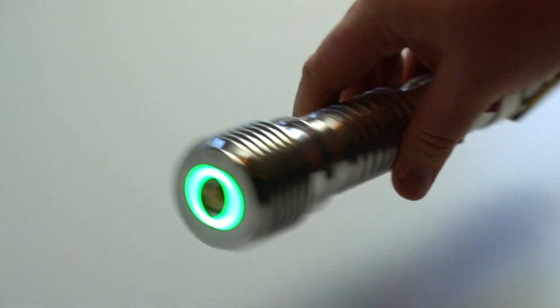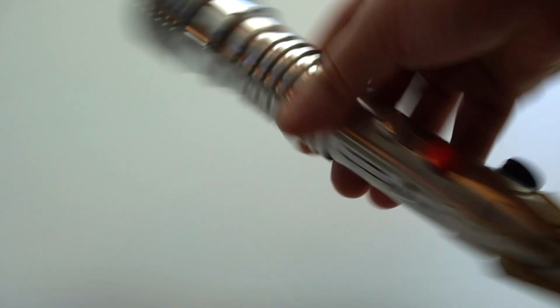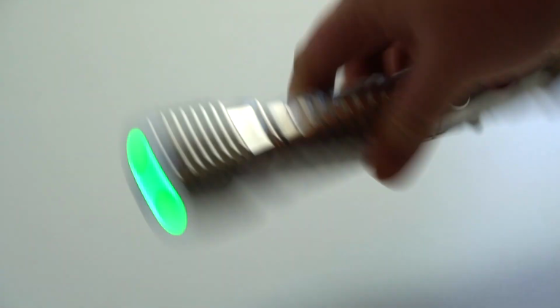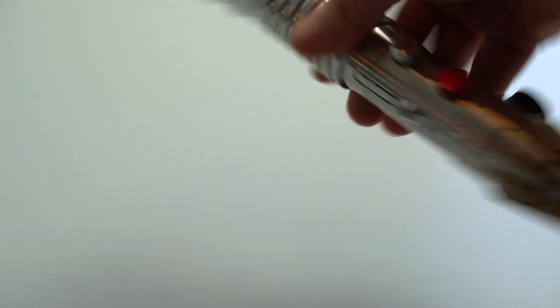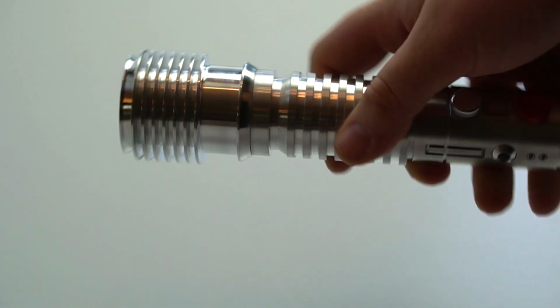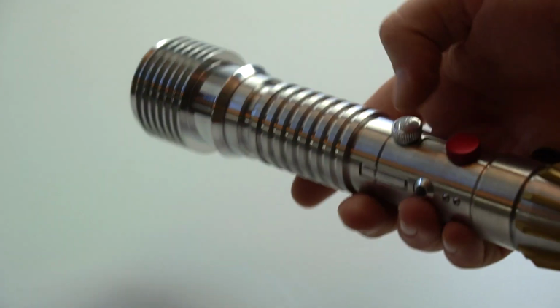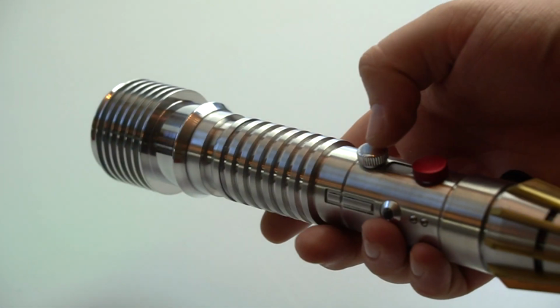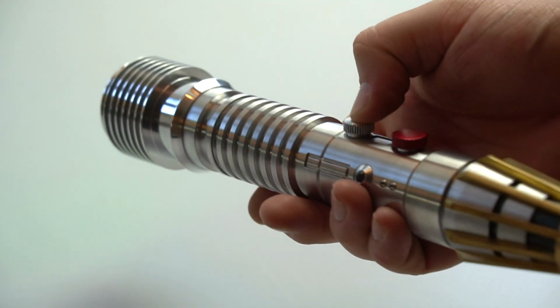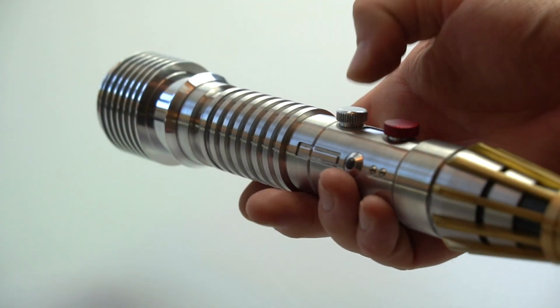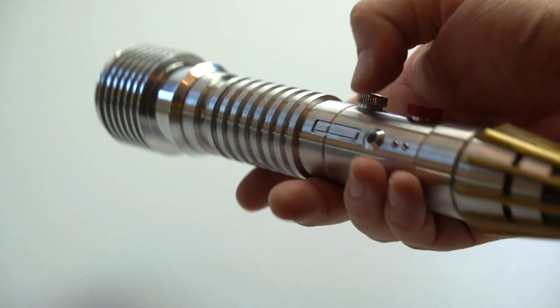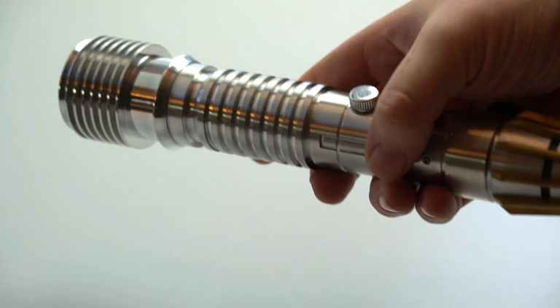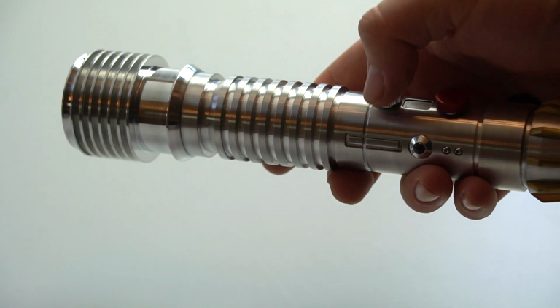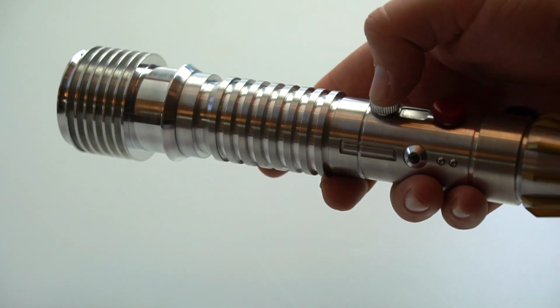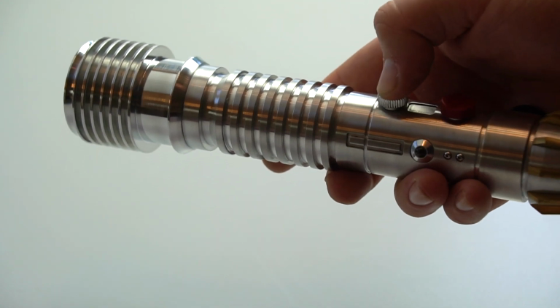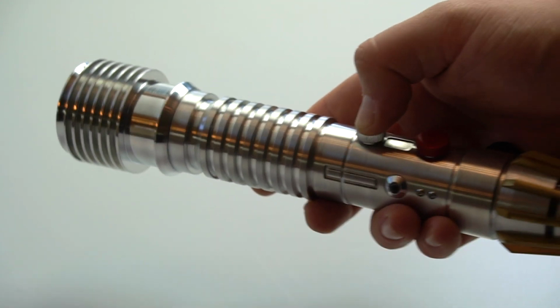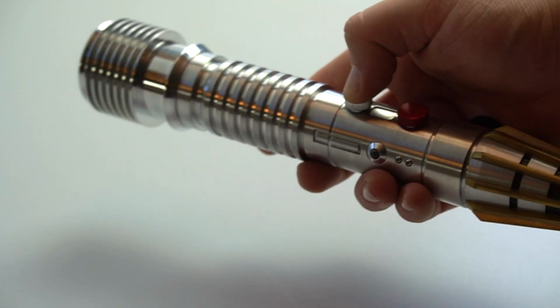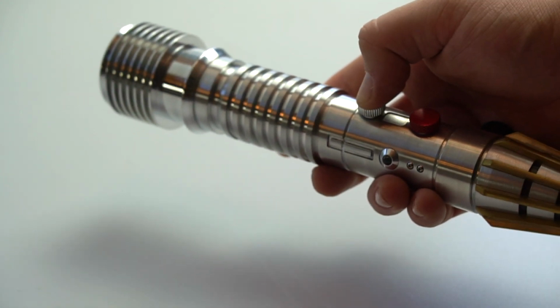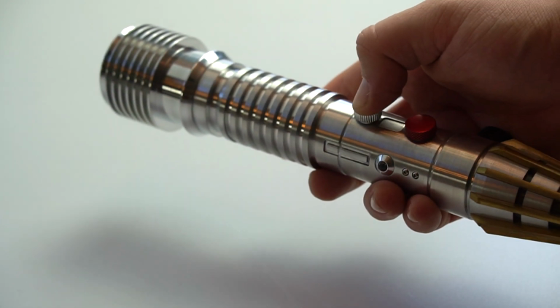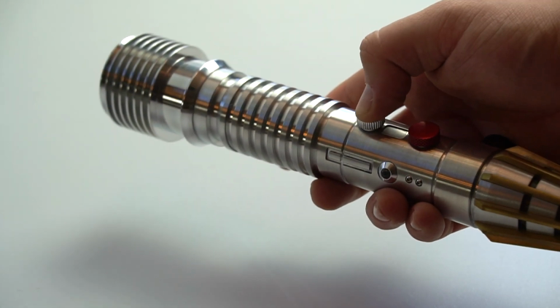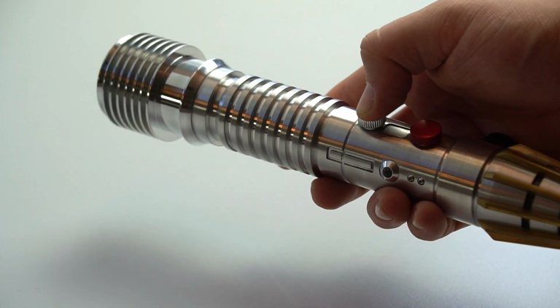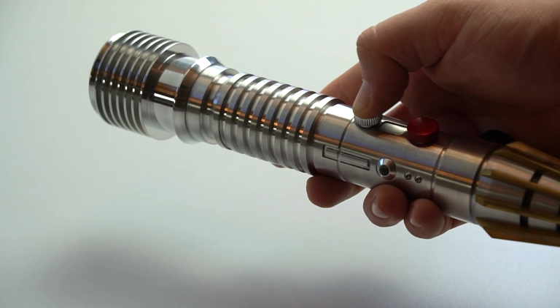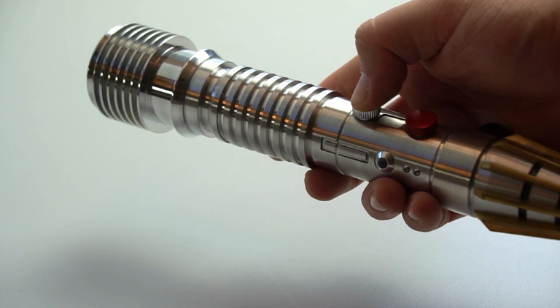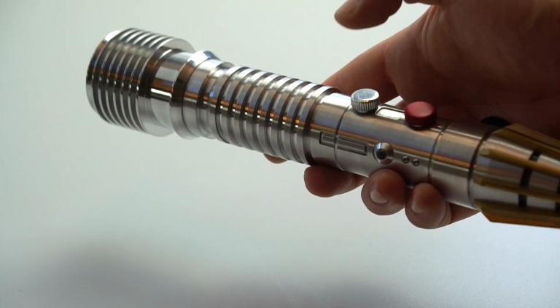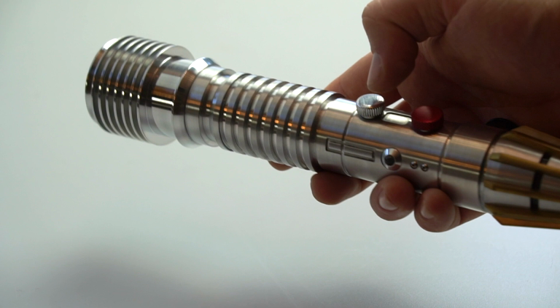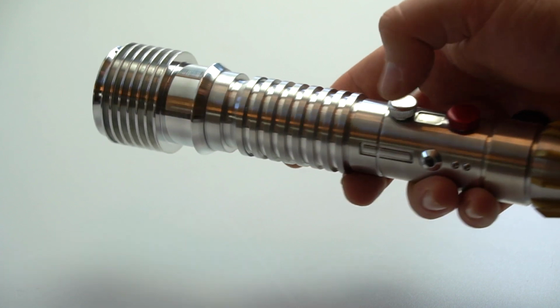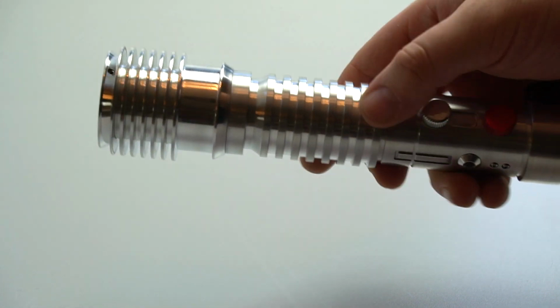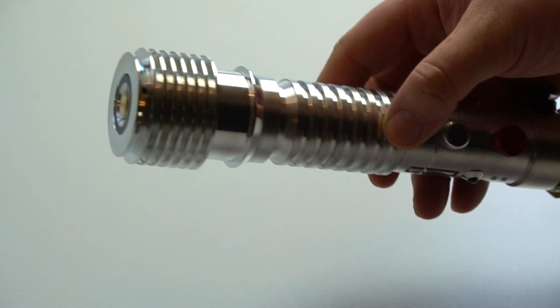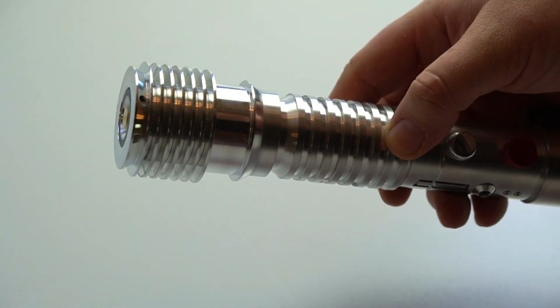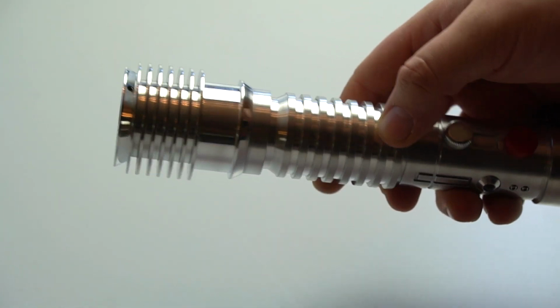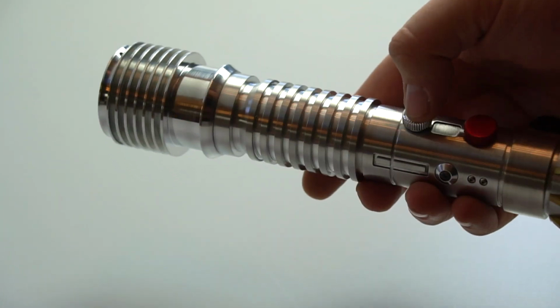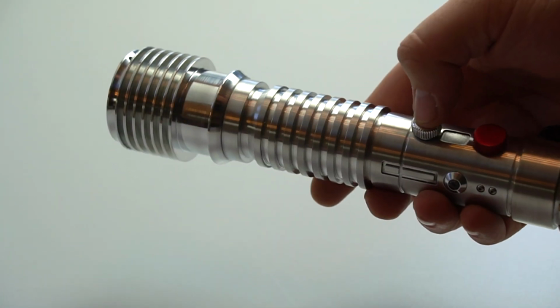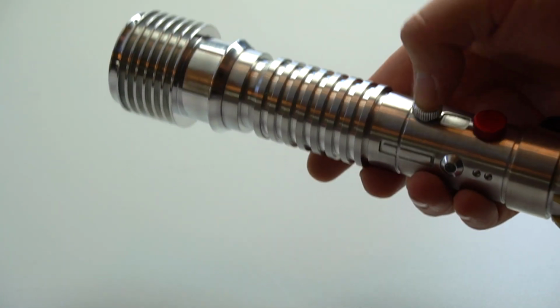The activation switch is the silver switch here, which wakes the saber up. To change the fonts, hold the power button down until you hear two beeps — that moves on to the next font. That's the boot sound for Lines Raw.